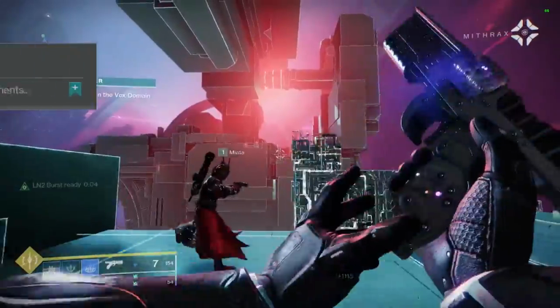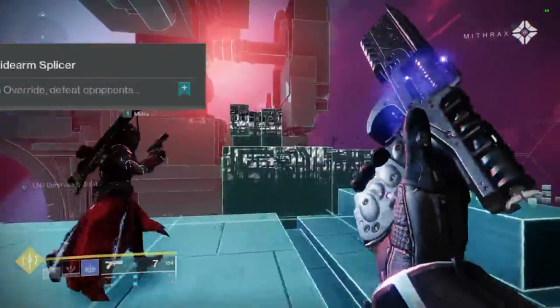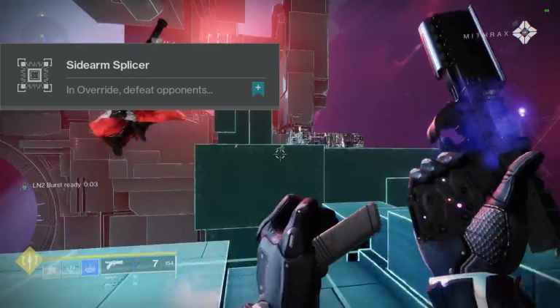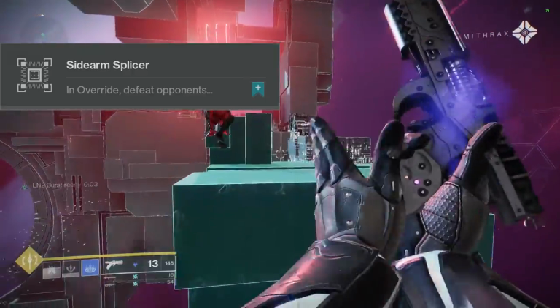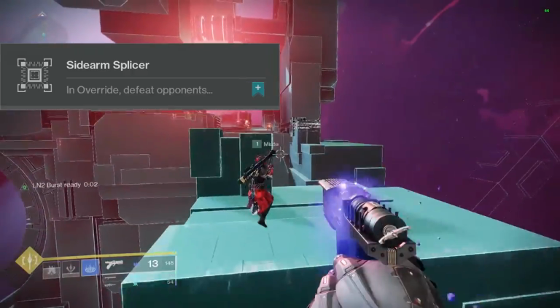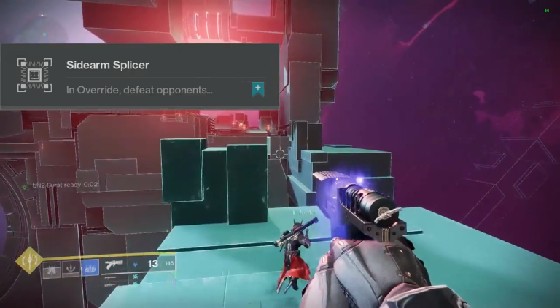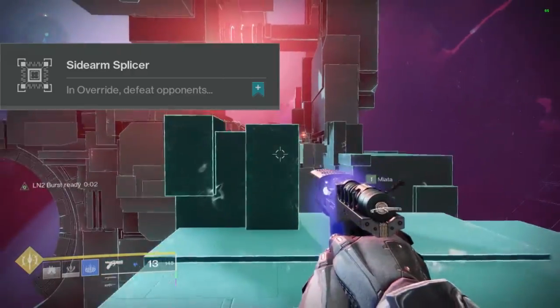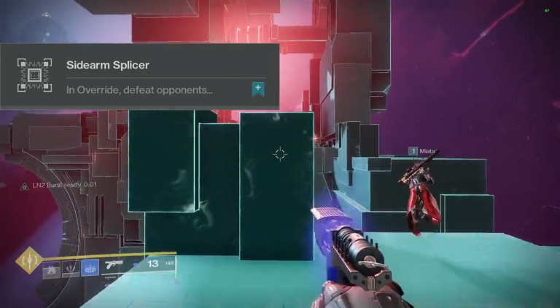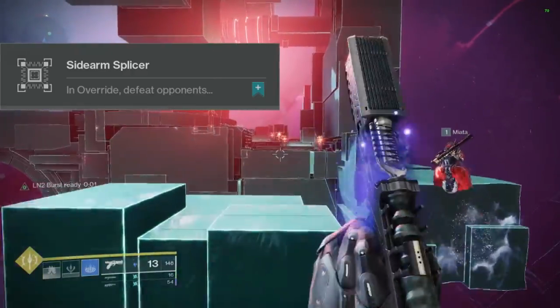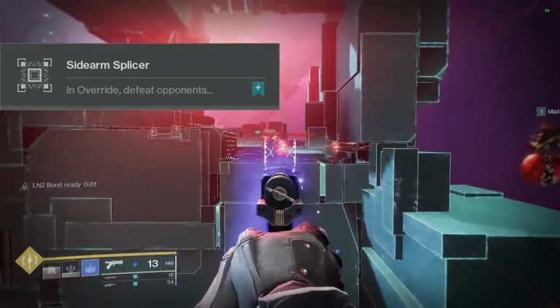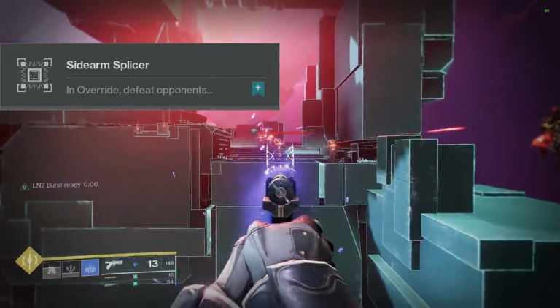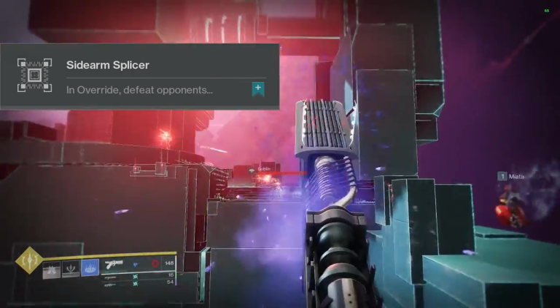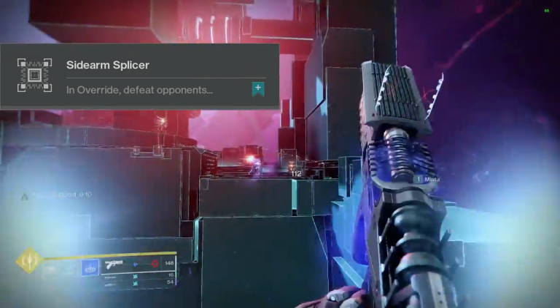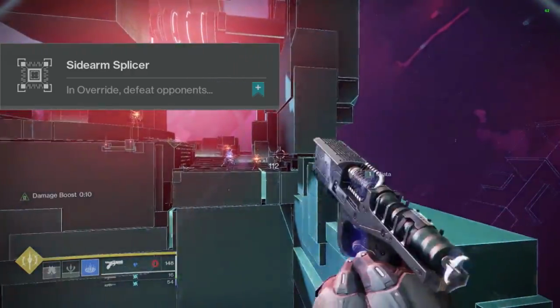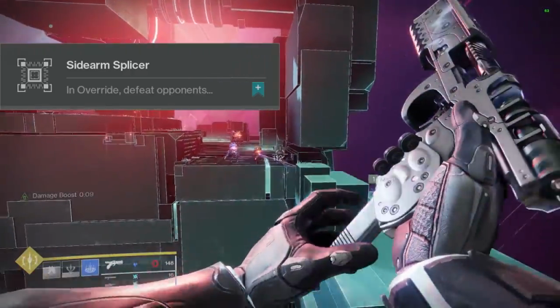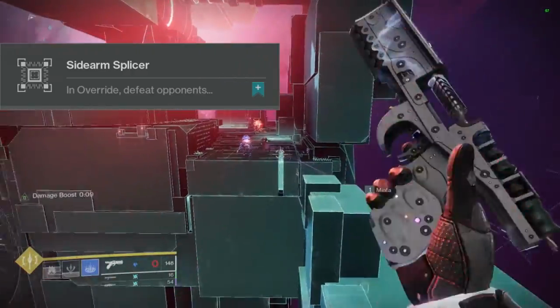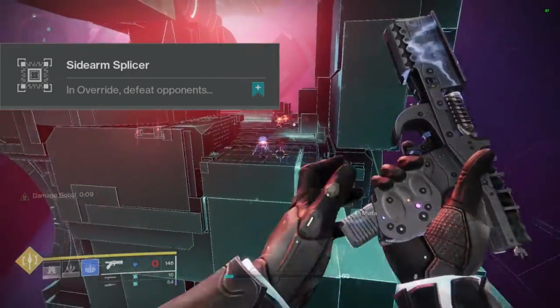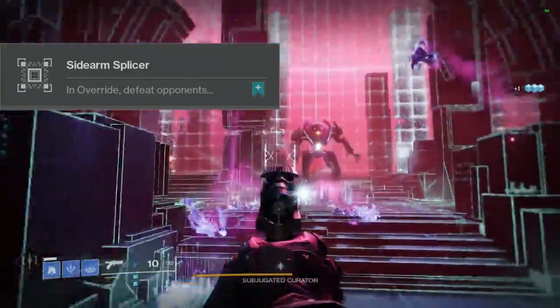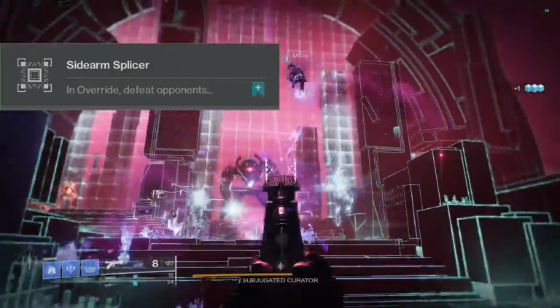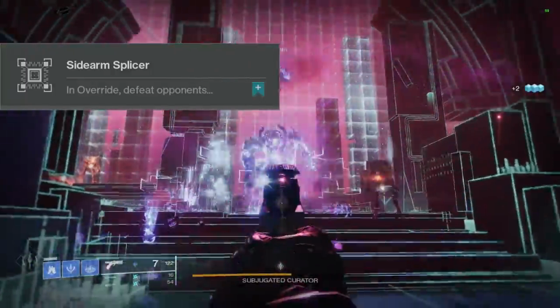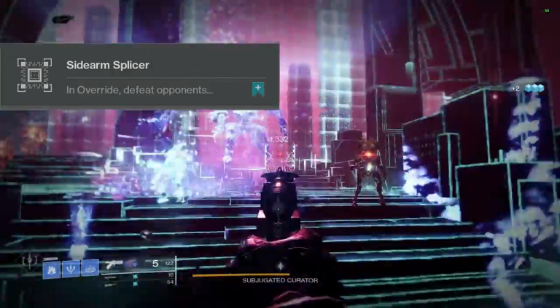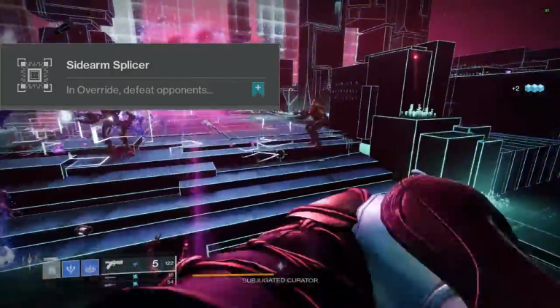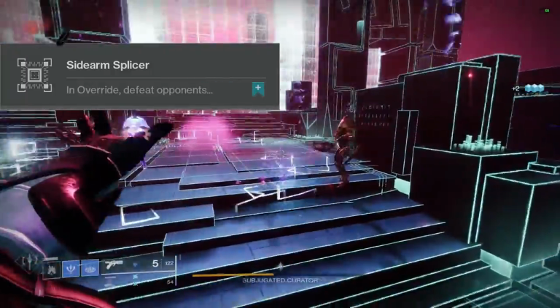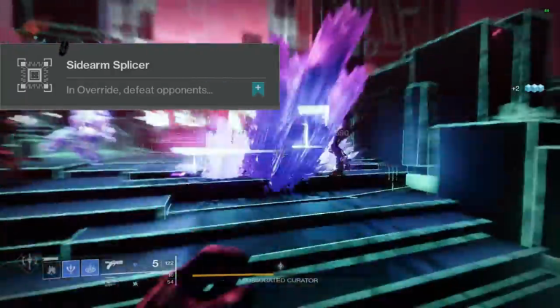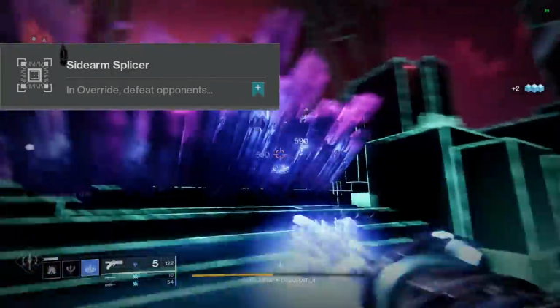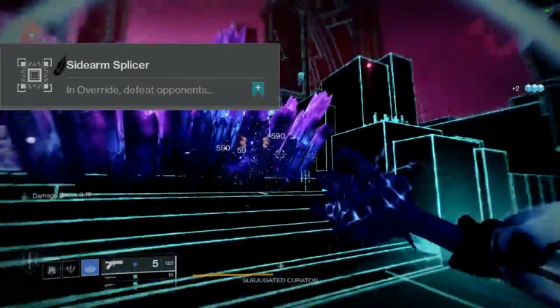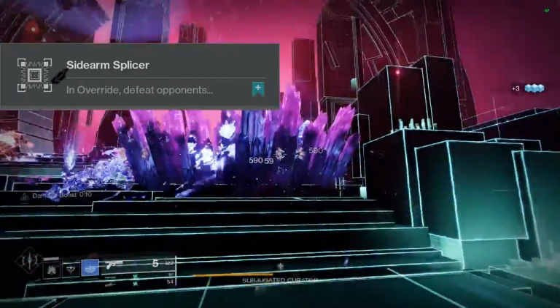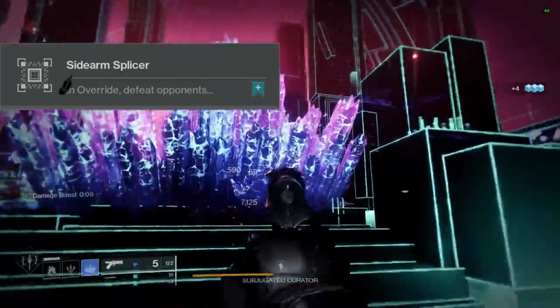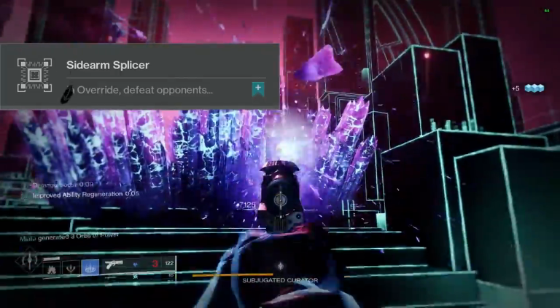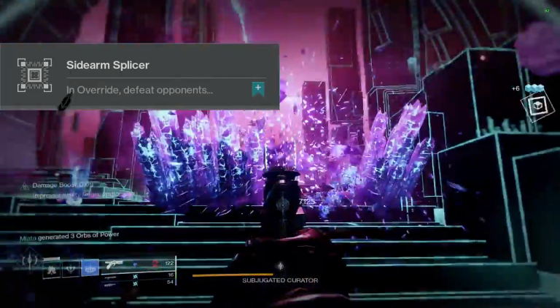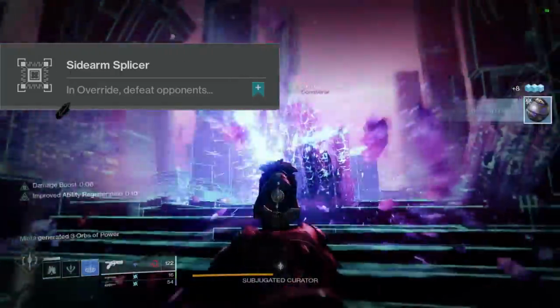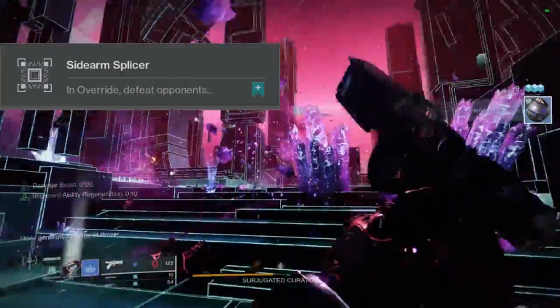At number 4 we have Sidearm Splicer. In Override, defeat opponents with sidearms and earn bonus progress for precision final blows. Remember, we got the new sidearm exotic this season, so that'll be good to use in there to give it a try.